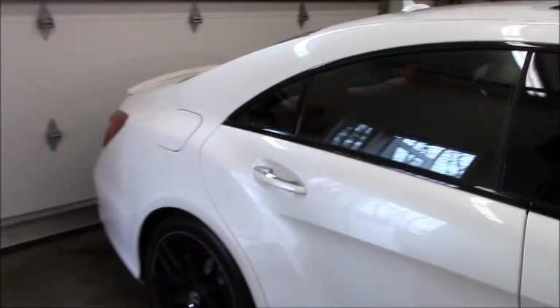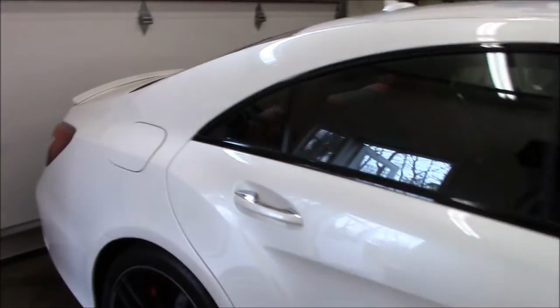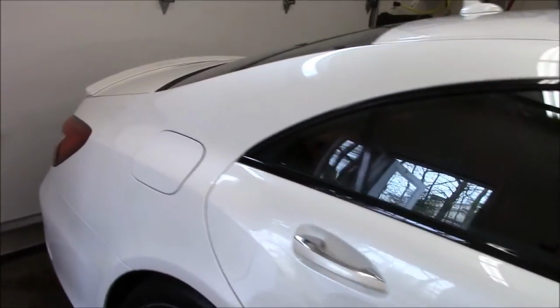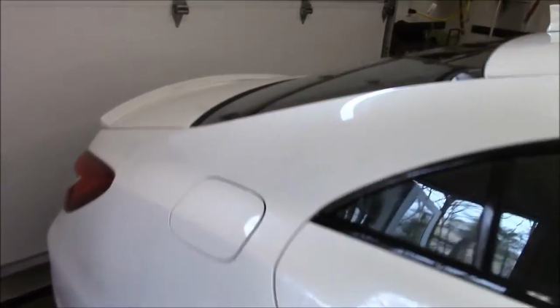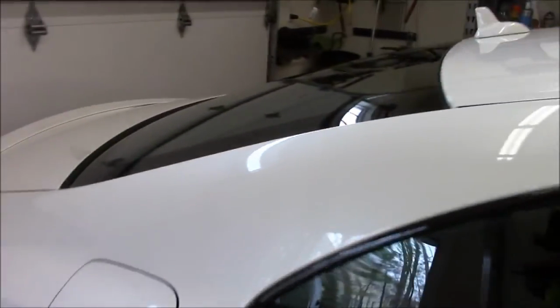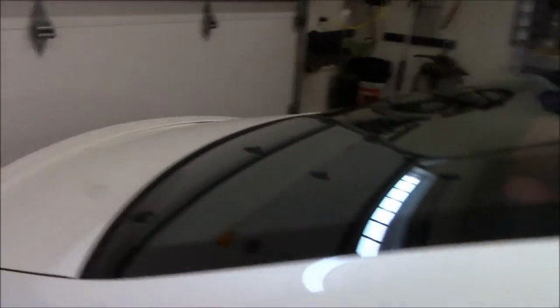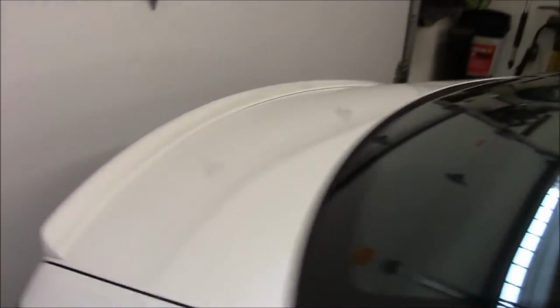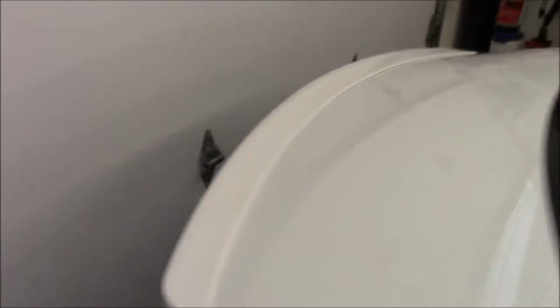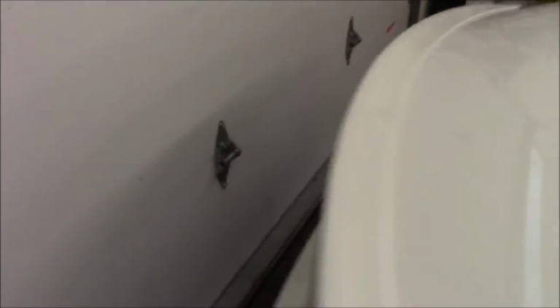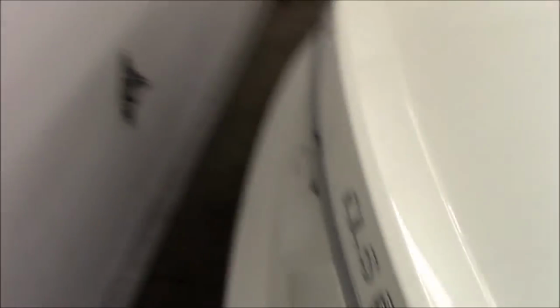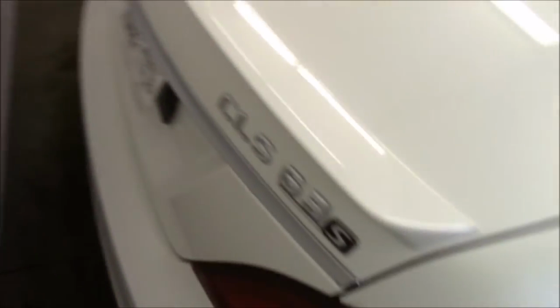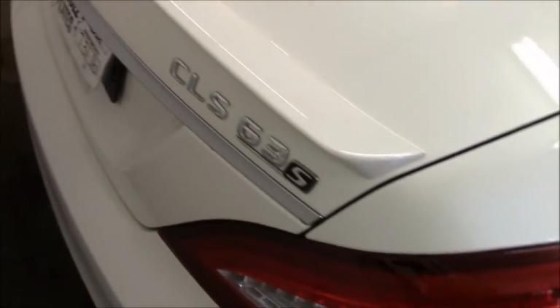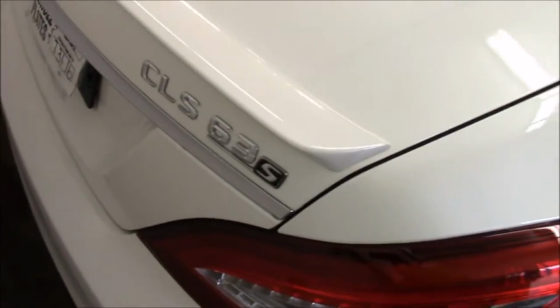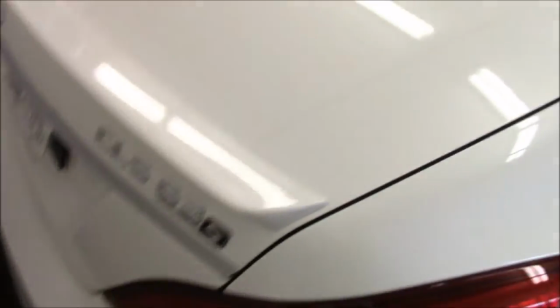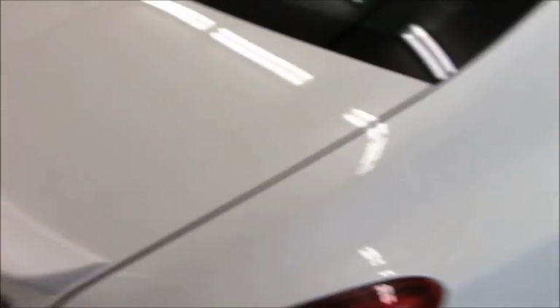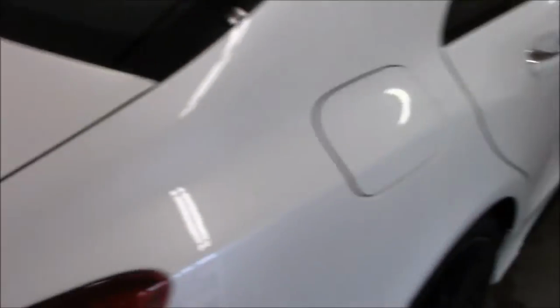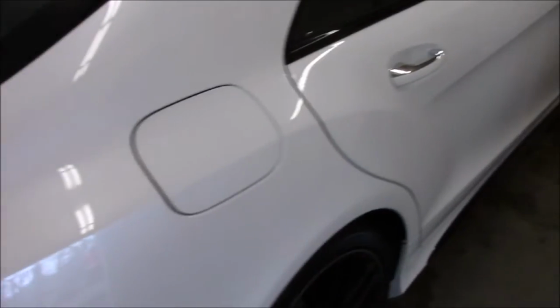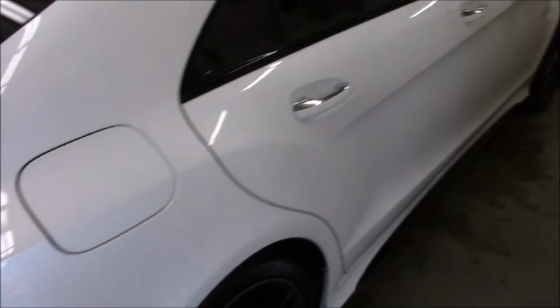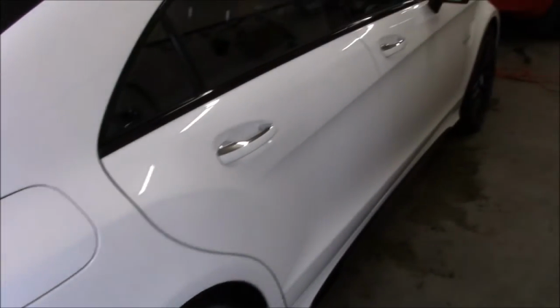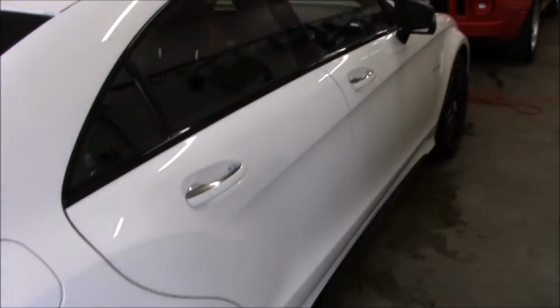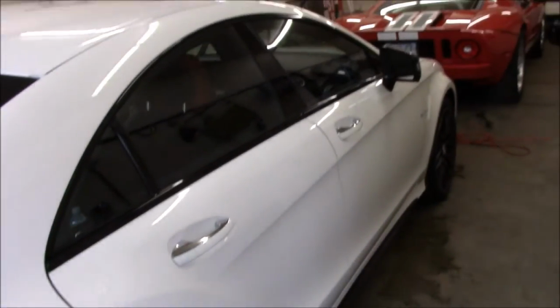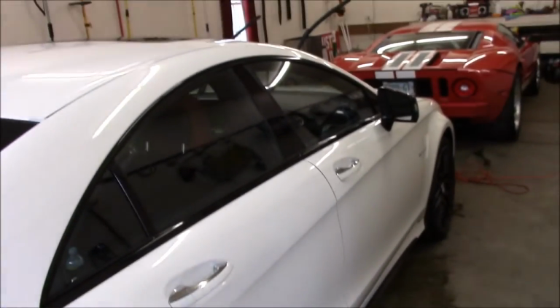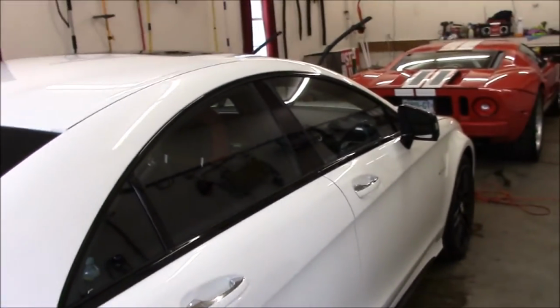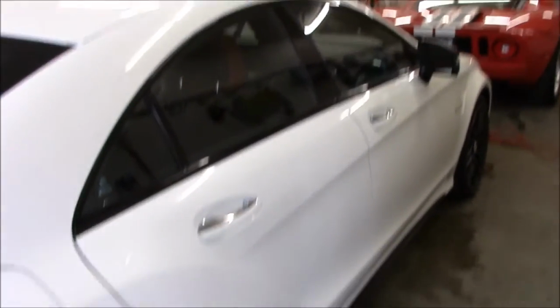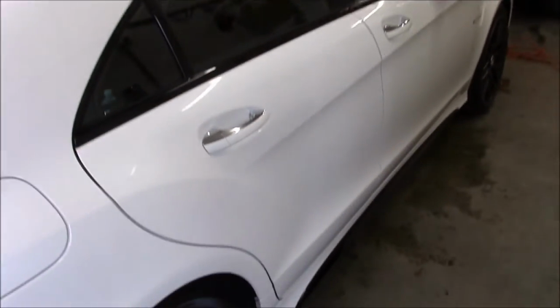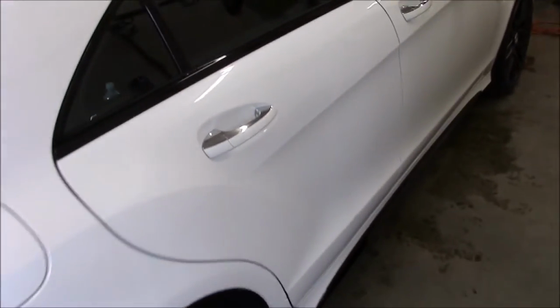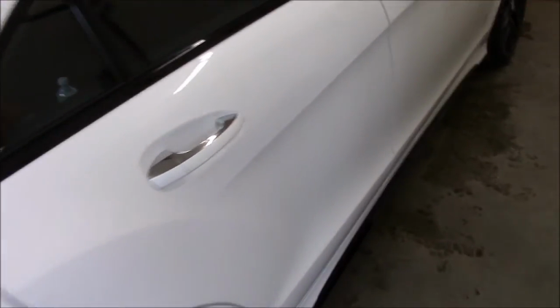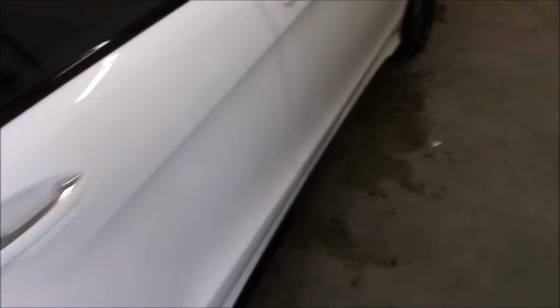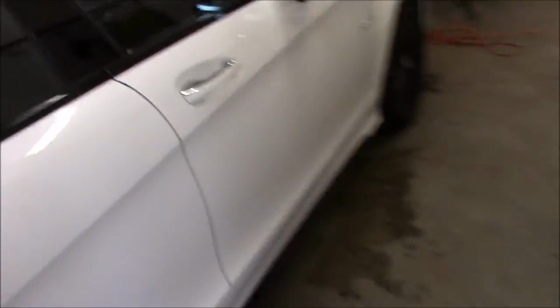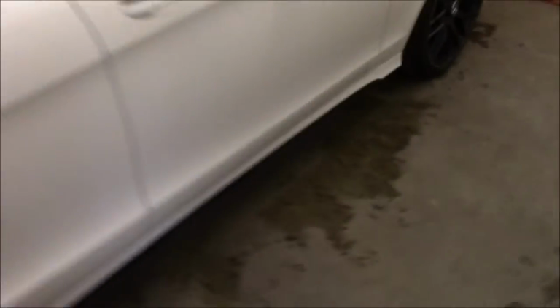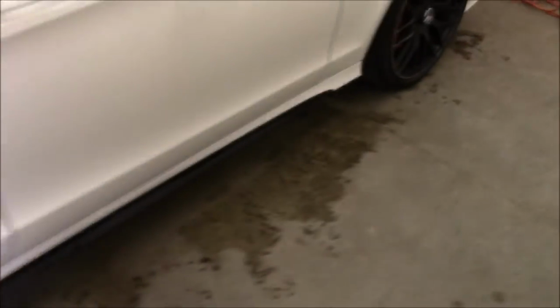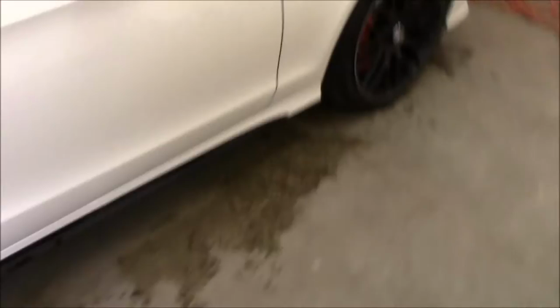He uses all products from DetailJuice.com — very efficient, very effective, amazing. He's already done this side; you can see the amazing shine you get from that stuff.